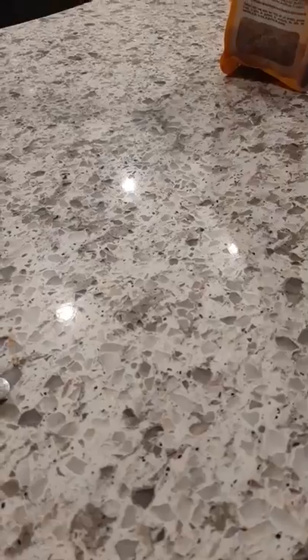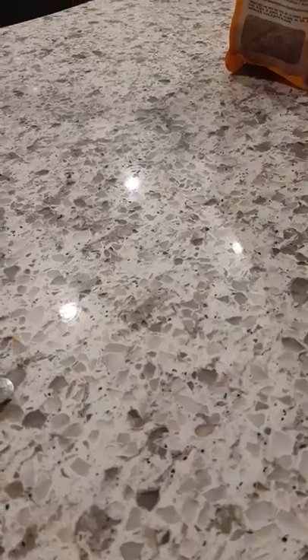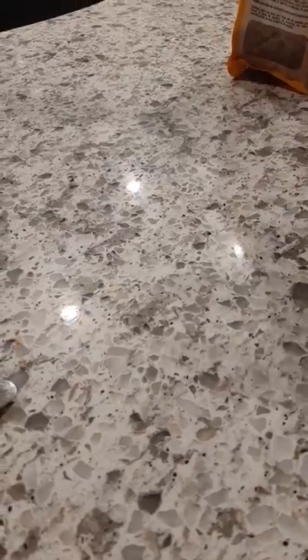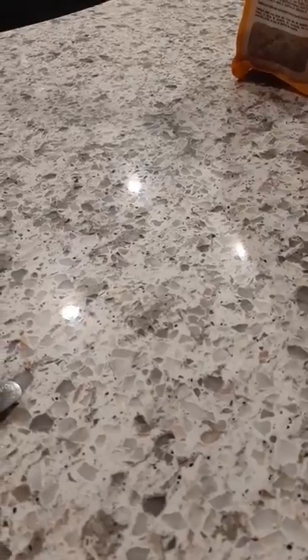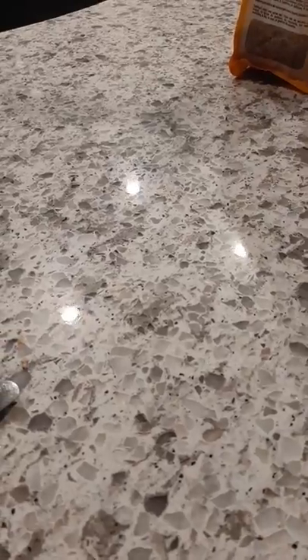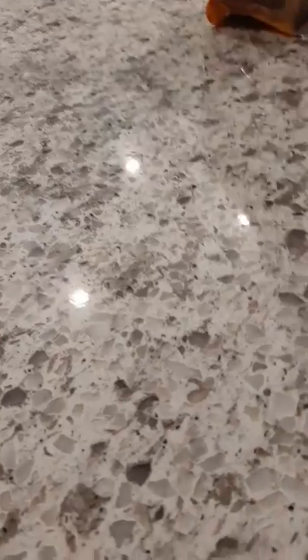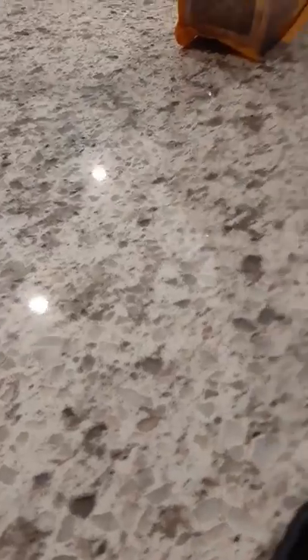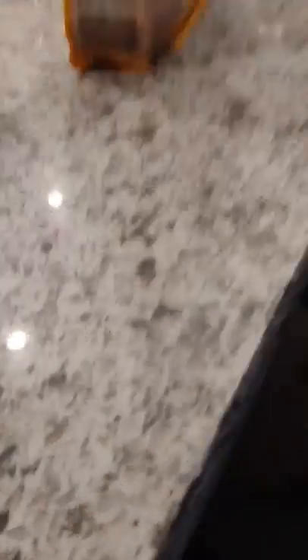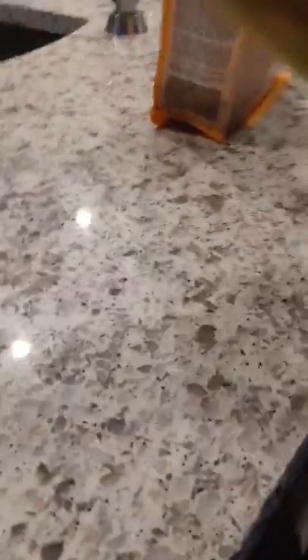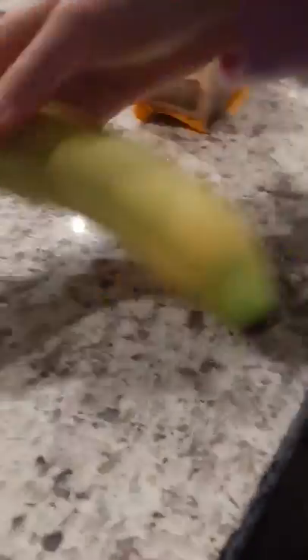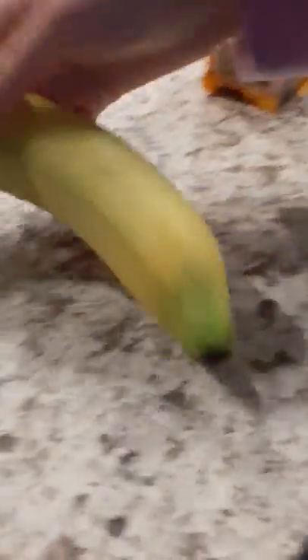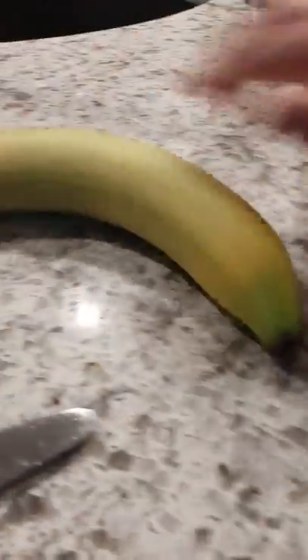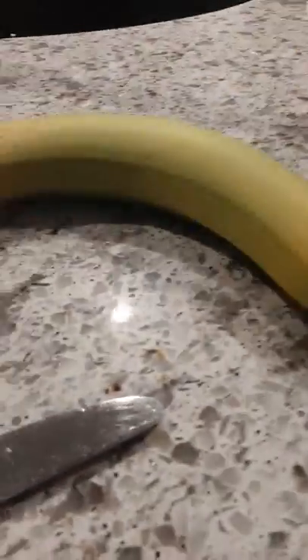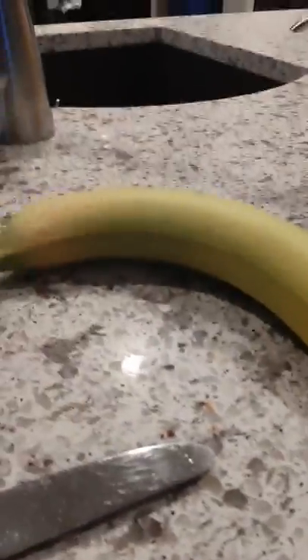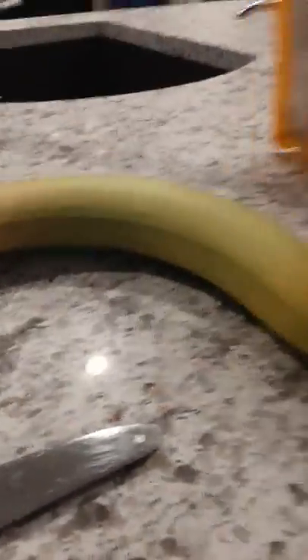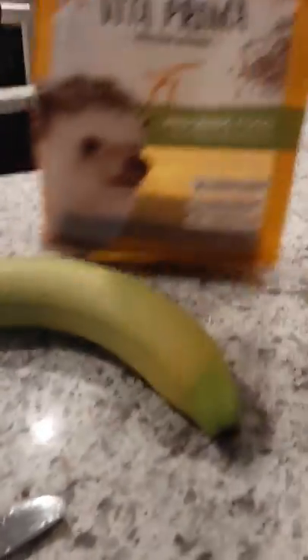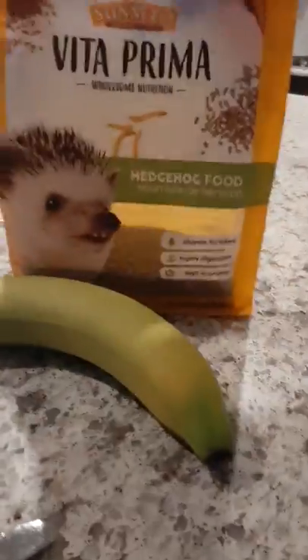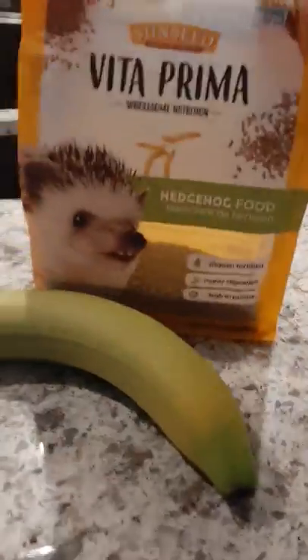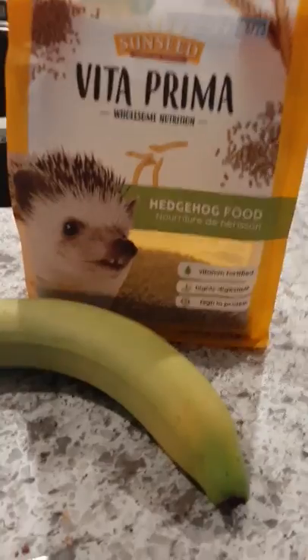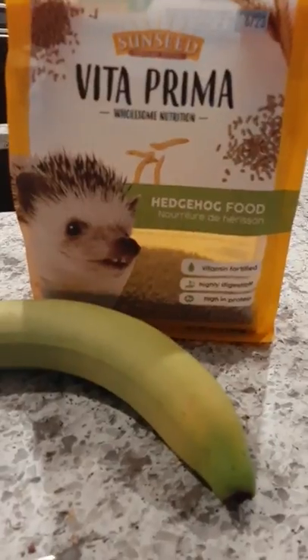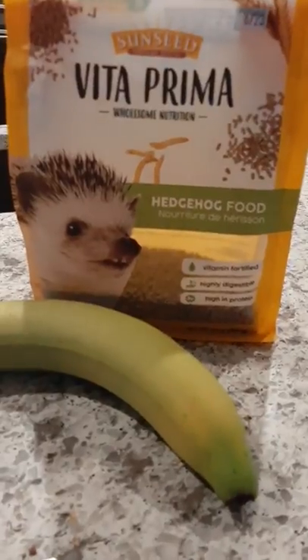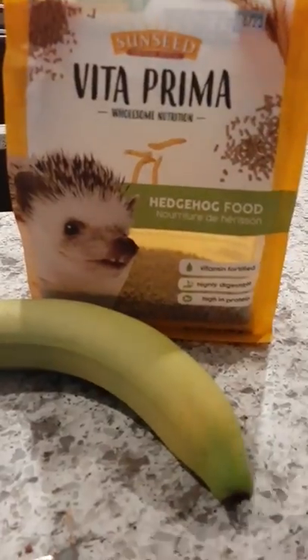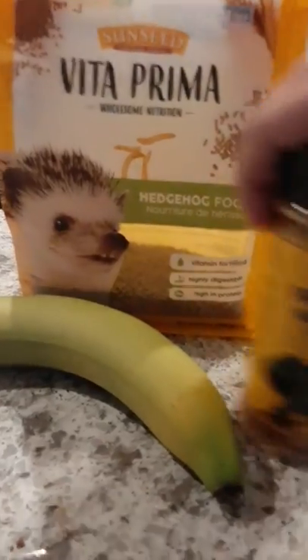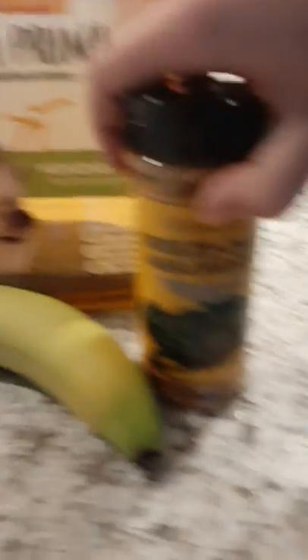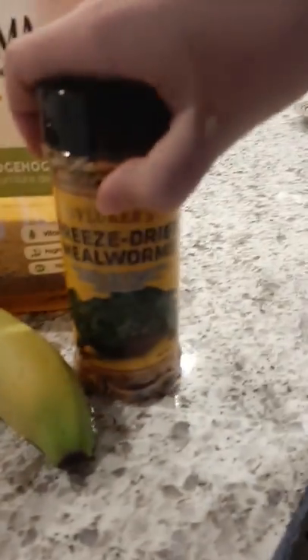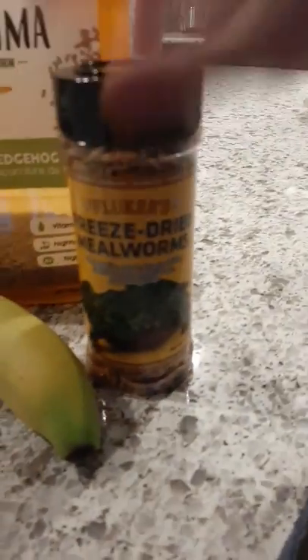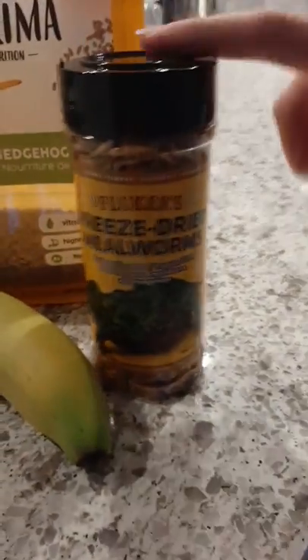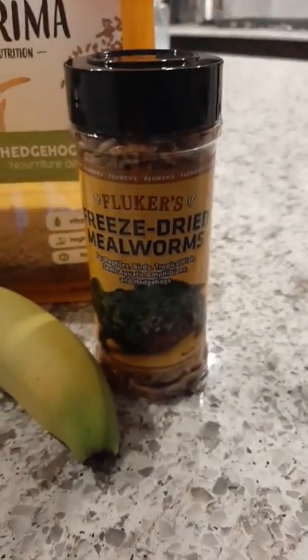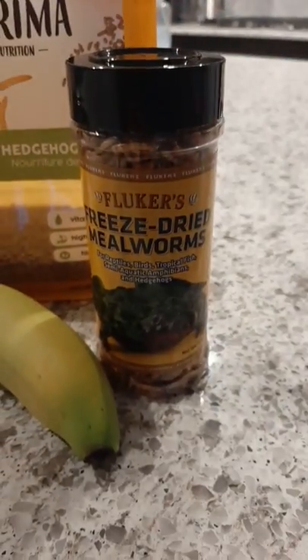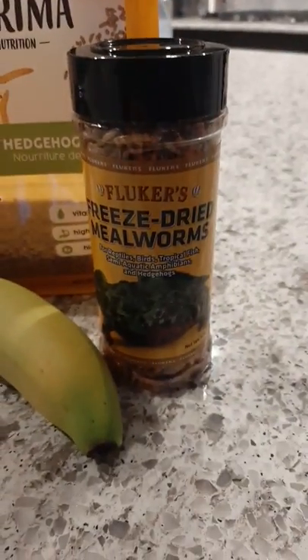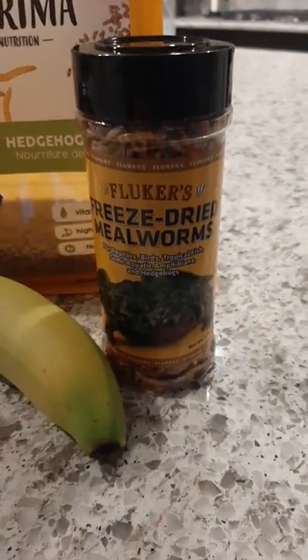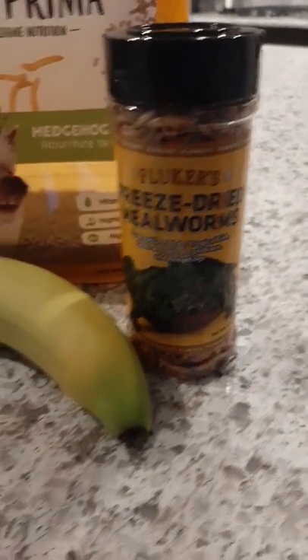Hey guys, so we're making a hedgehog some ice cream. You will need a banana, hedgehog food, some freeze-dried worms — optional — and let's get started.